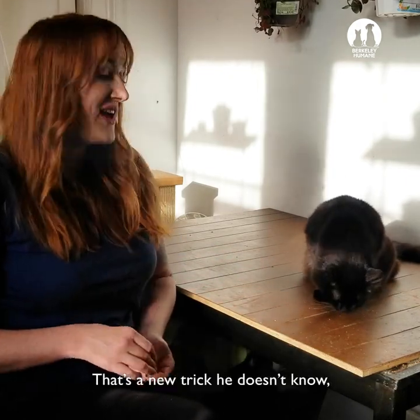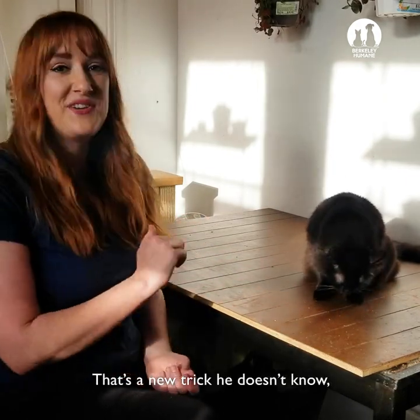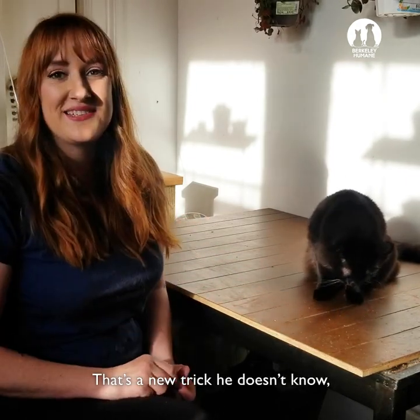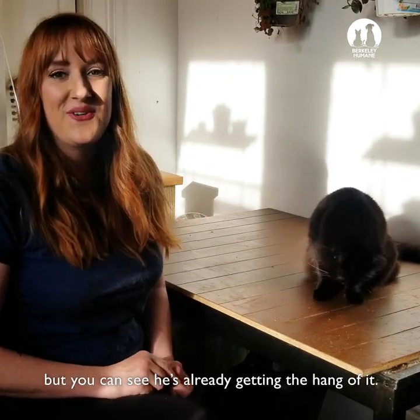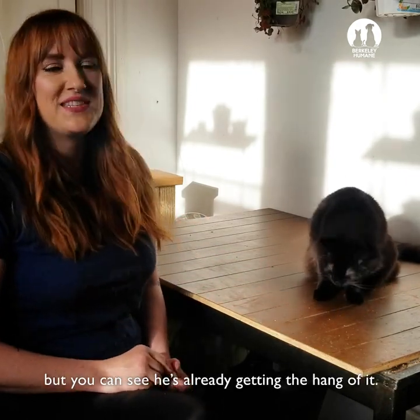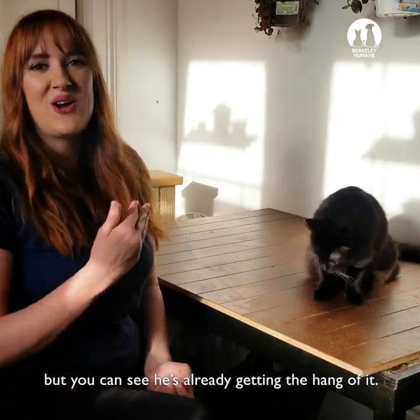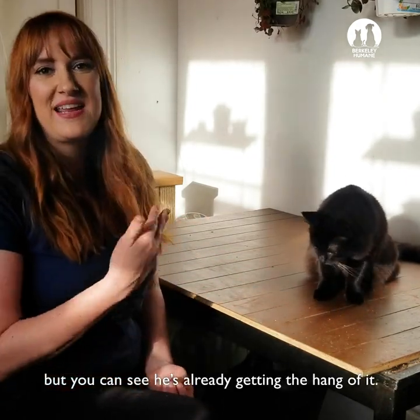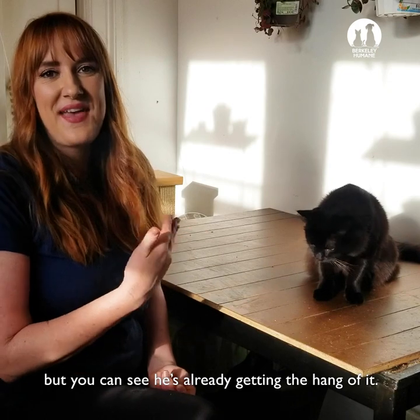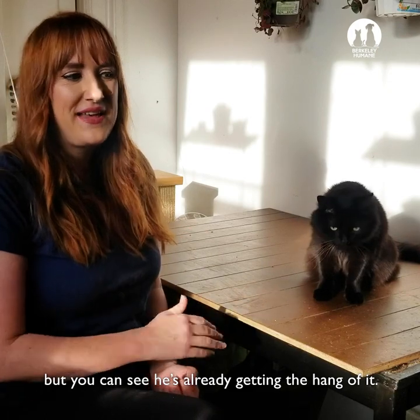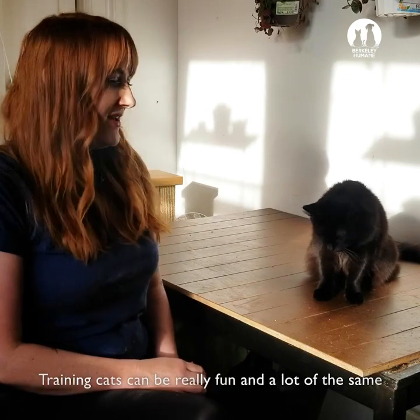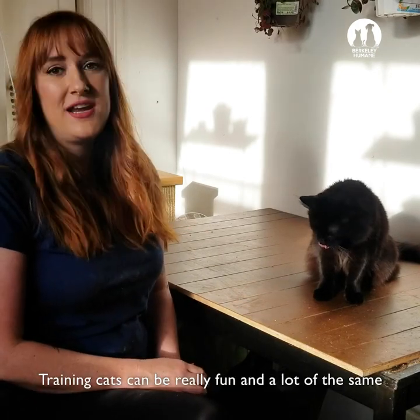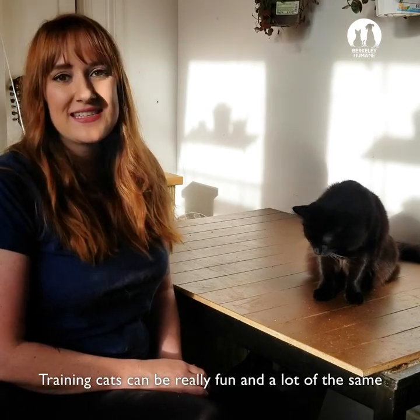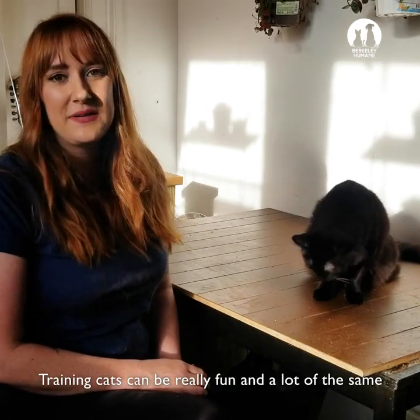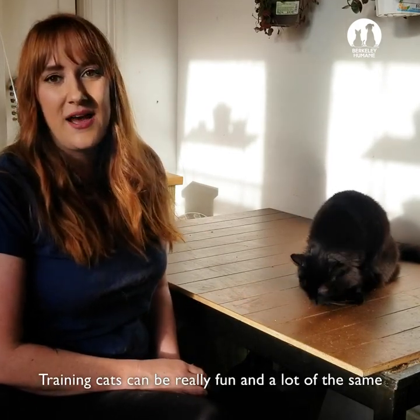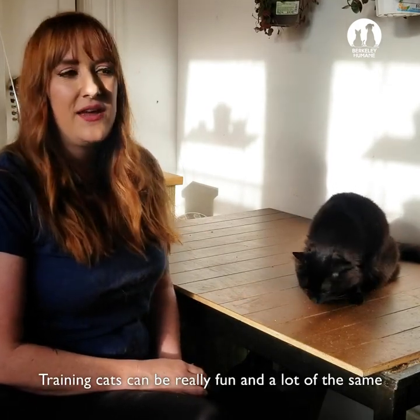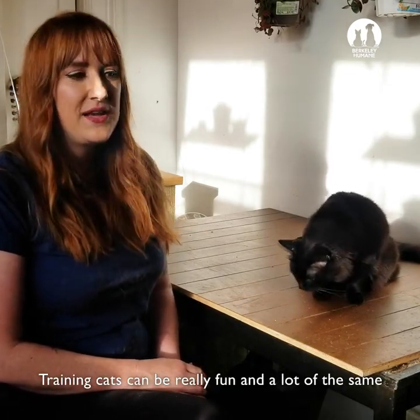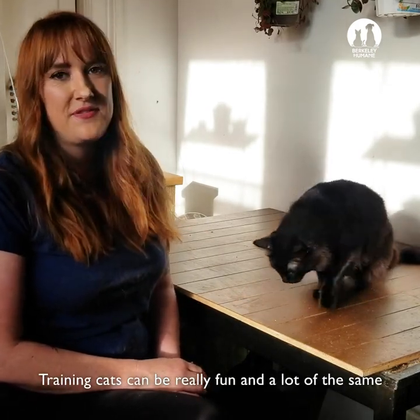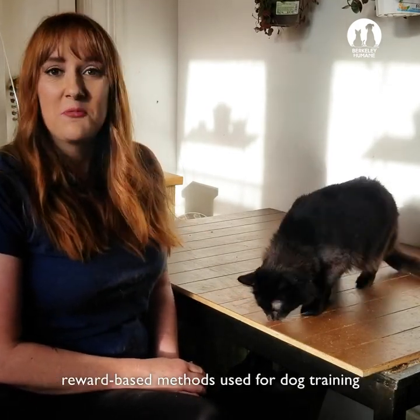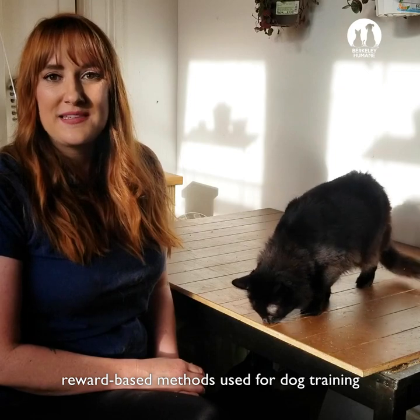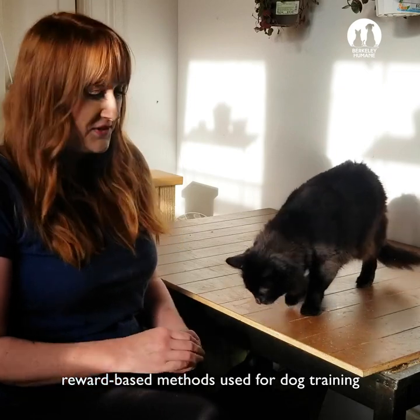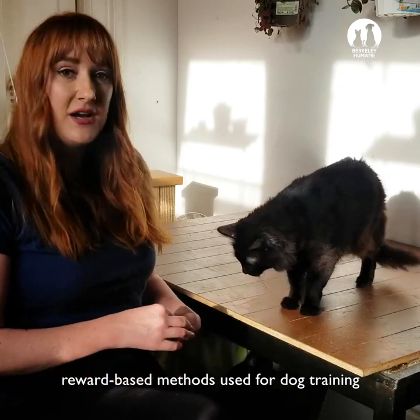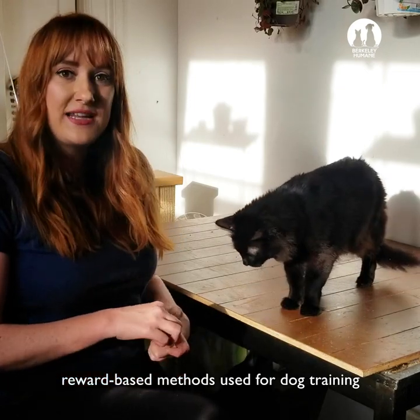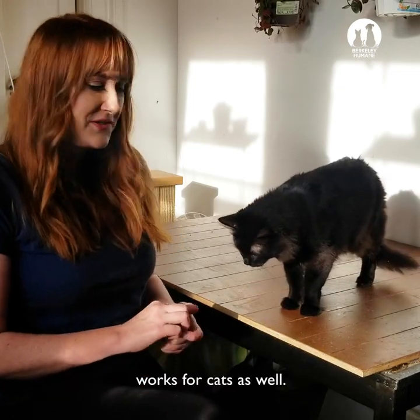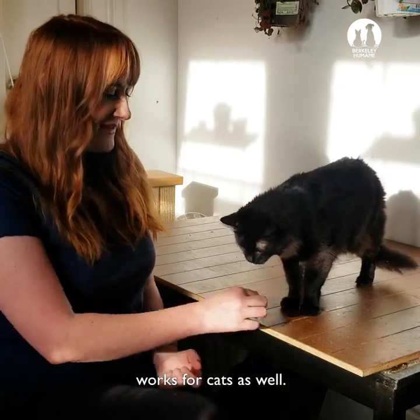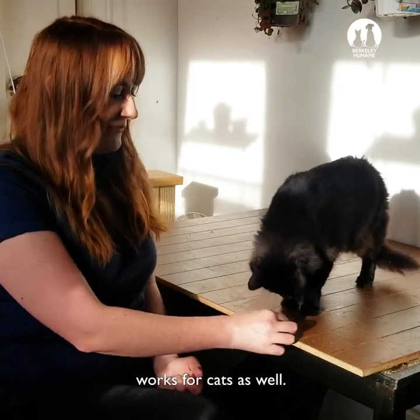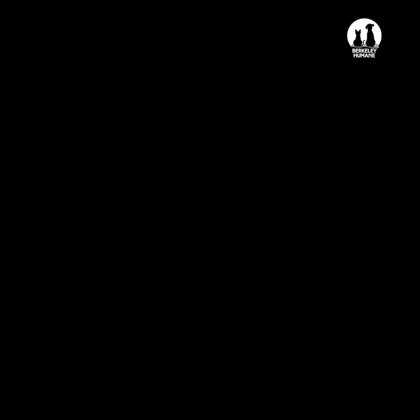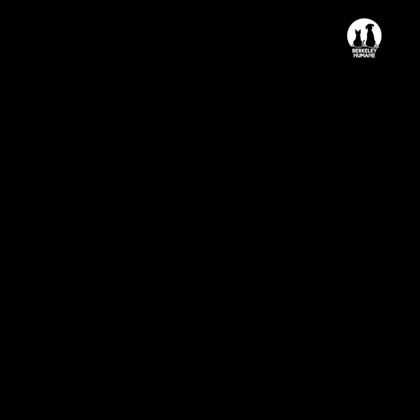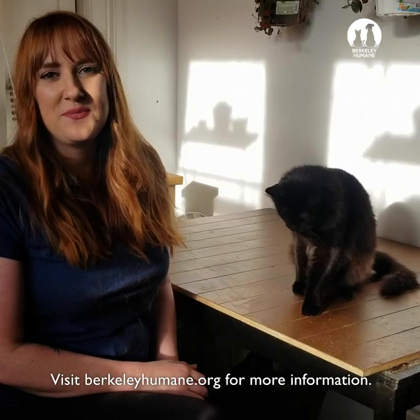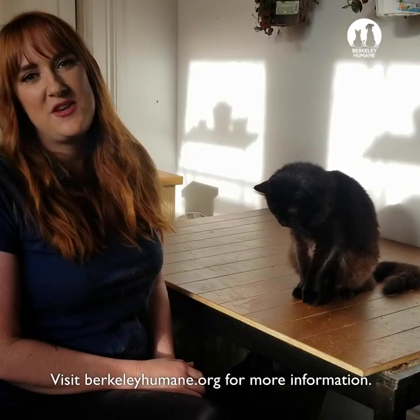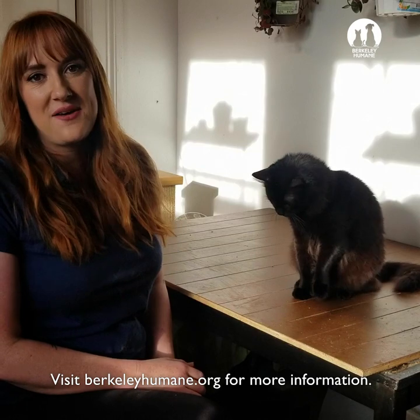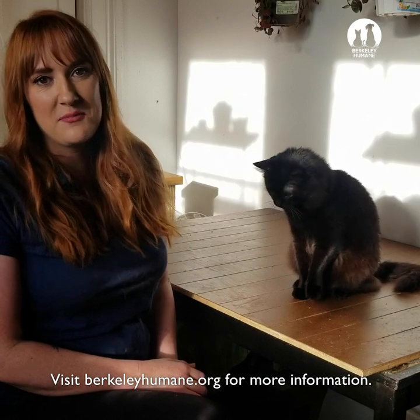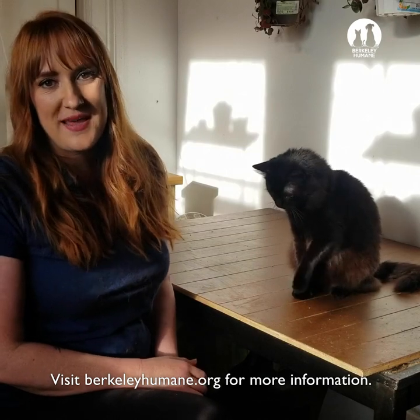That's a new trick he doesn't know, but you can see he's already getting the hang of it. Training cats can be really fun, and a lot of the same reward-based methods used for dog training work for cats as well. Visit berkeleyhumane.org for more information.